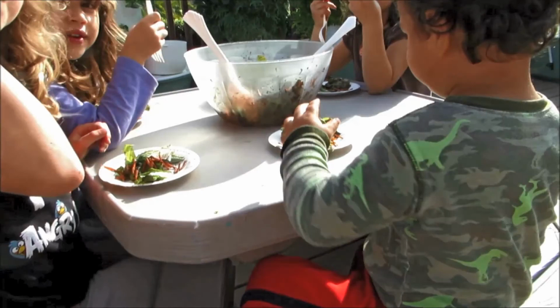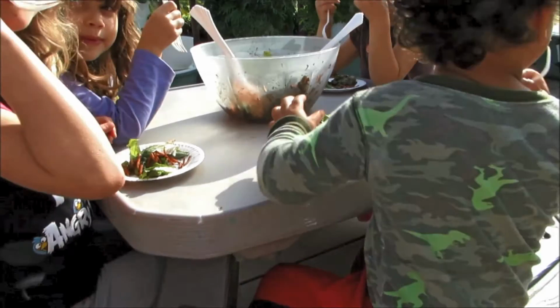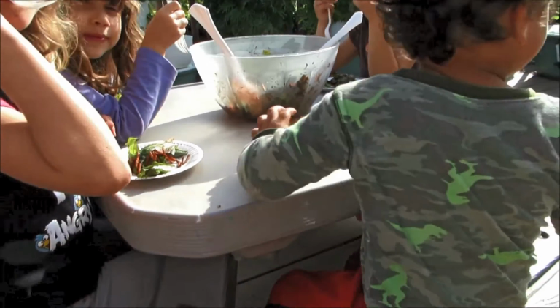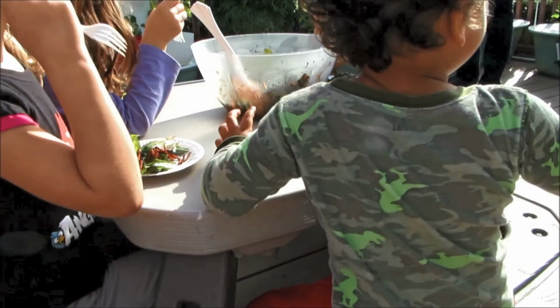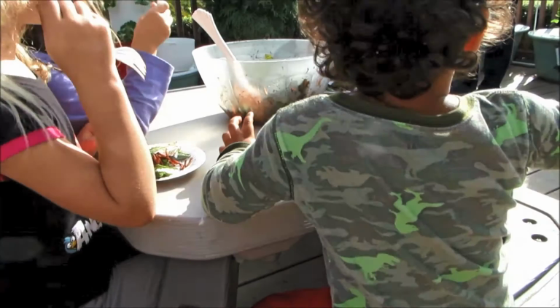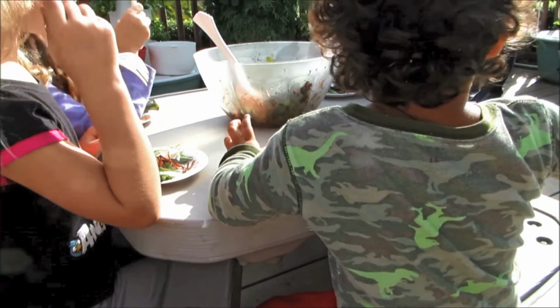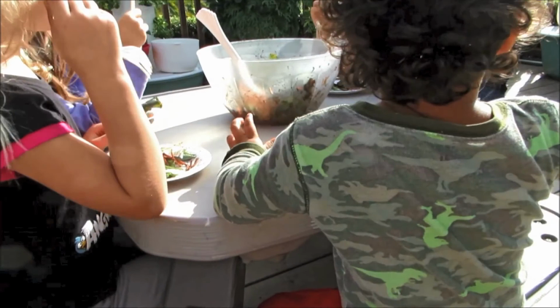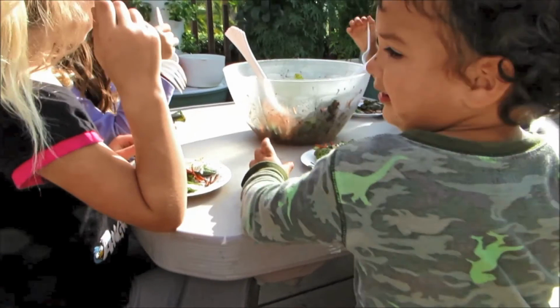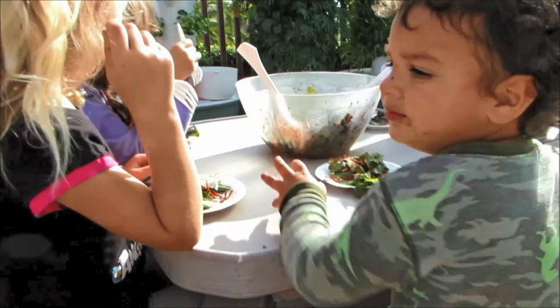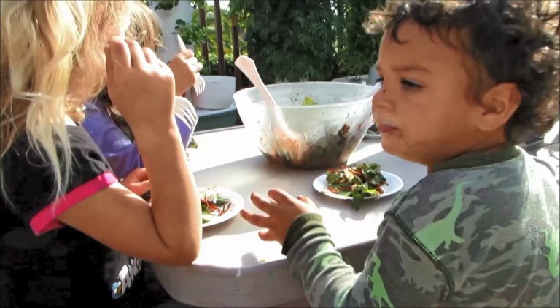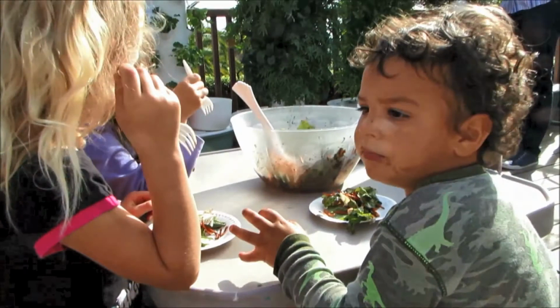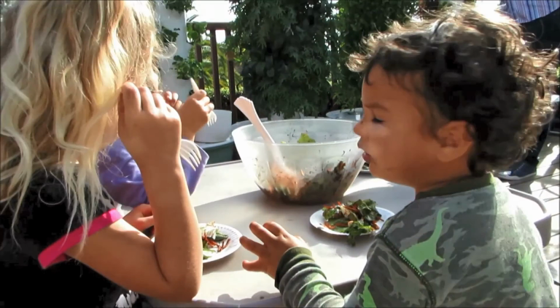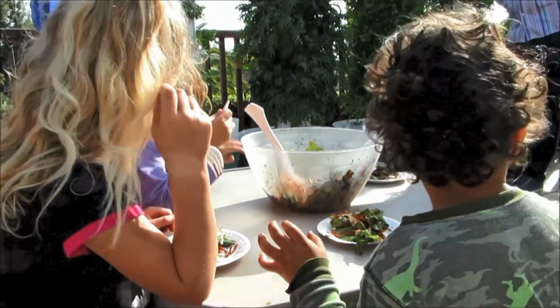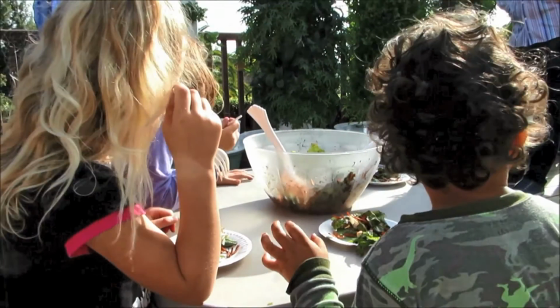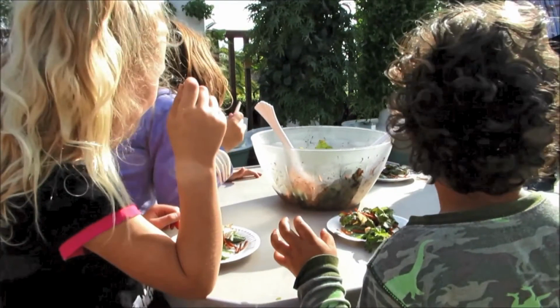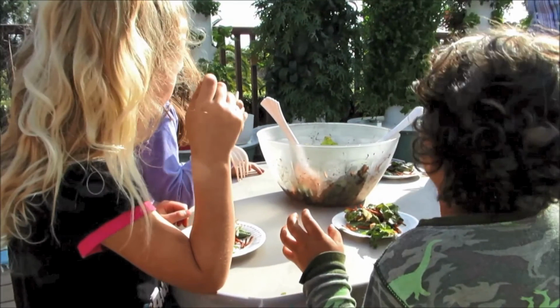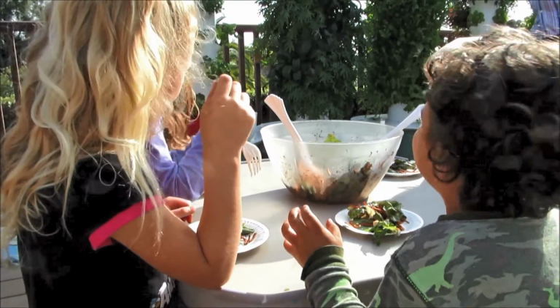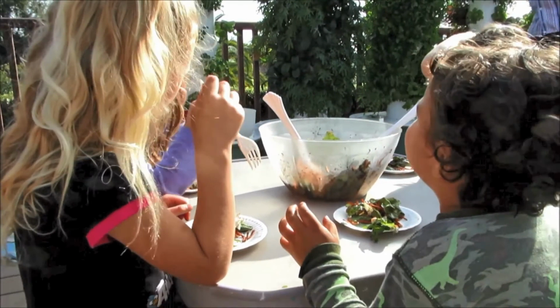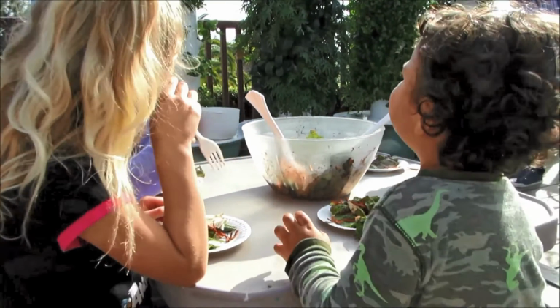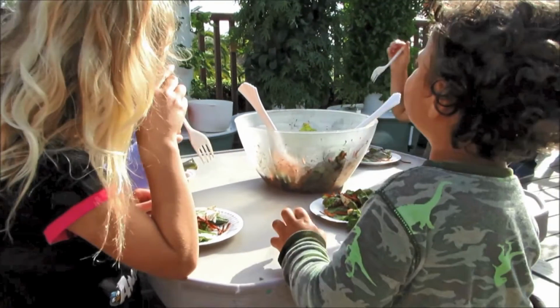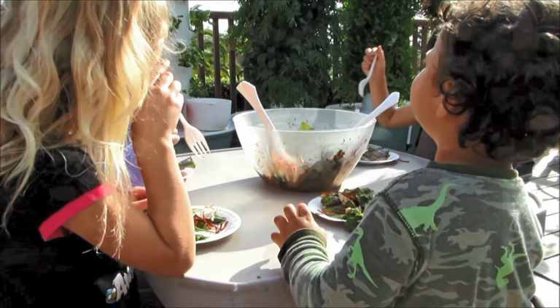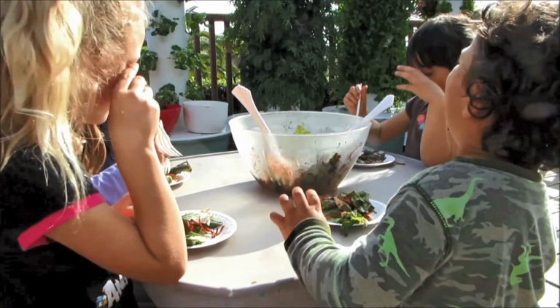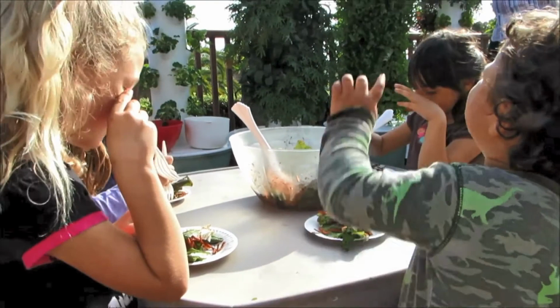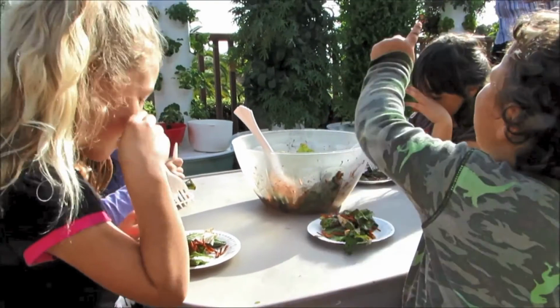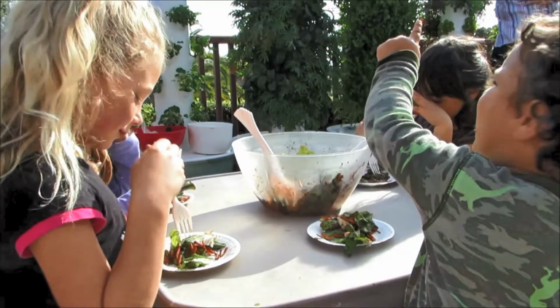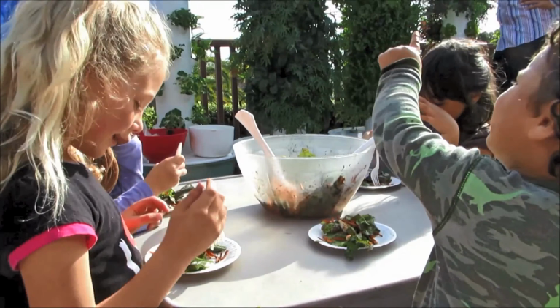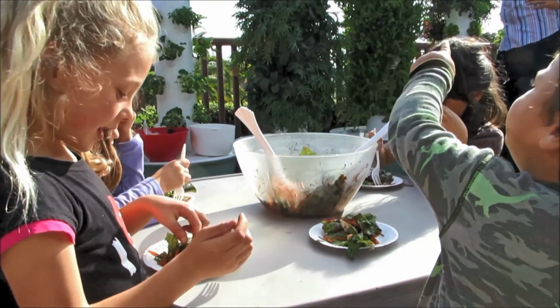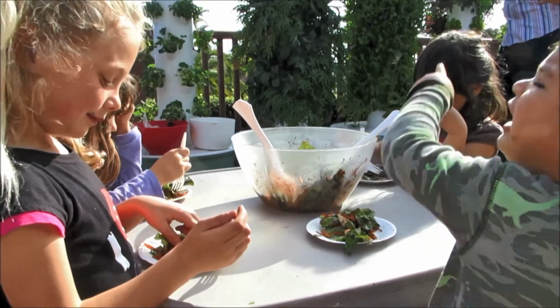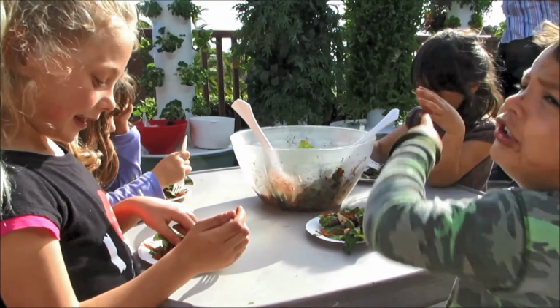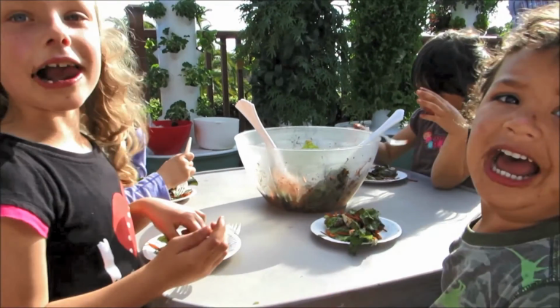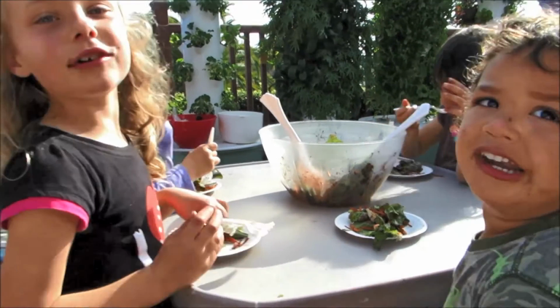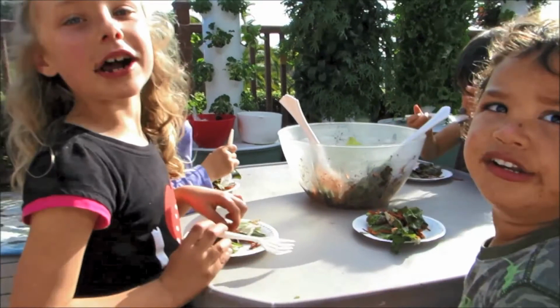You guys got your work cut out for you, this is a lot to eat. Yeah. Do you guys like your tower gardens? You do? I have one at home.